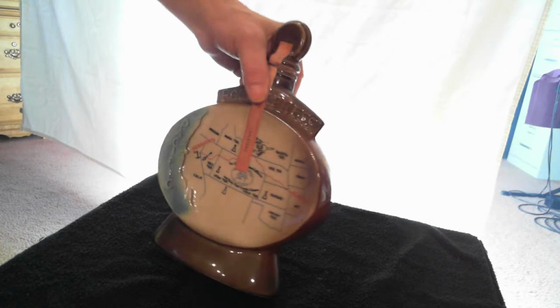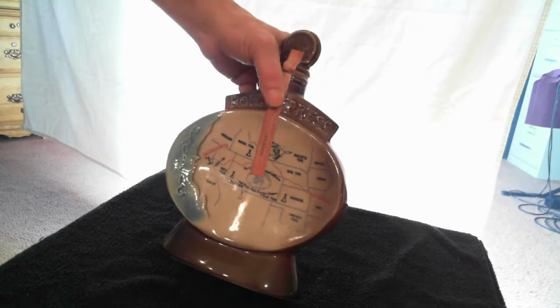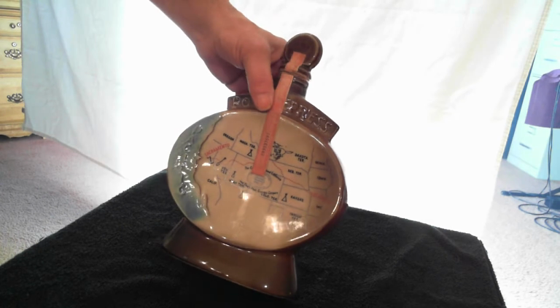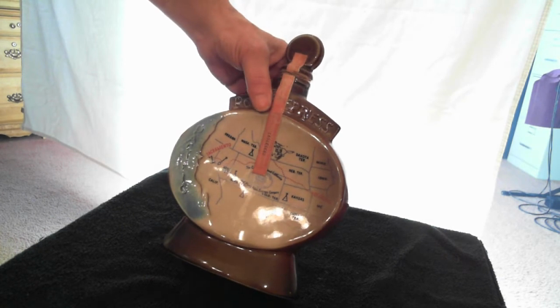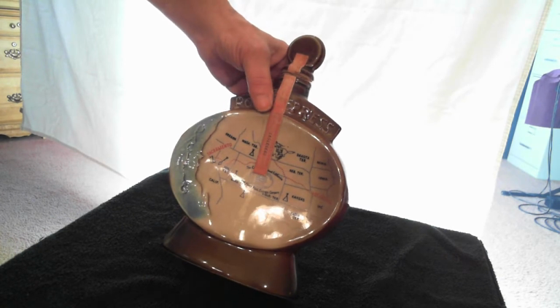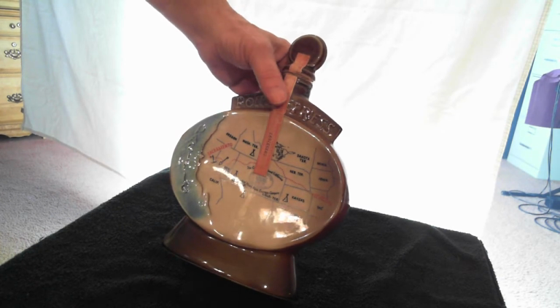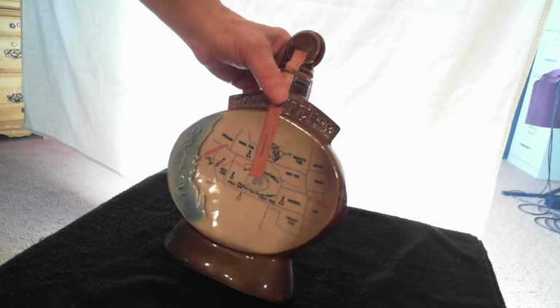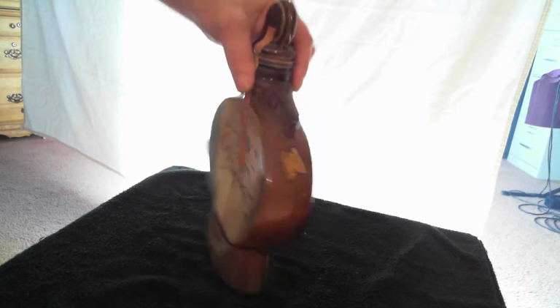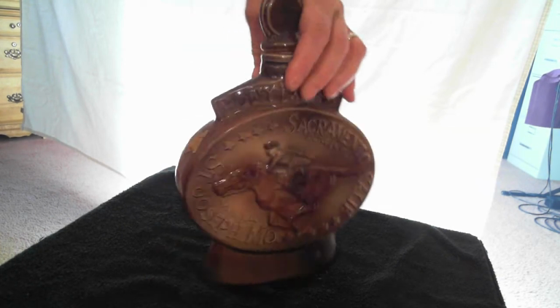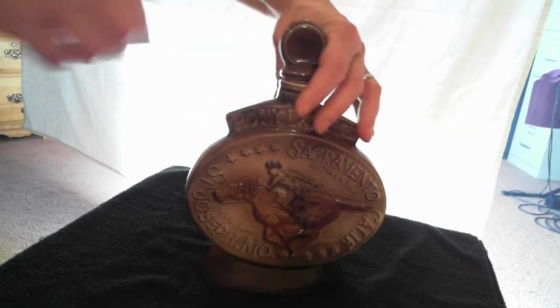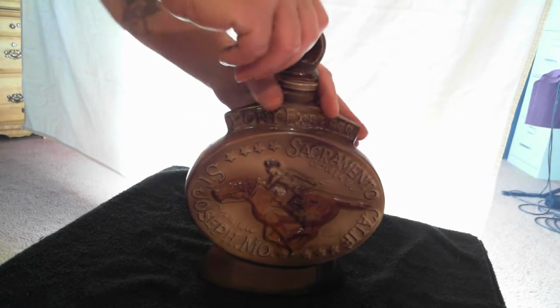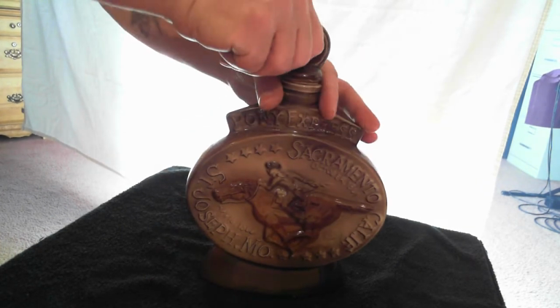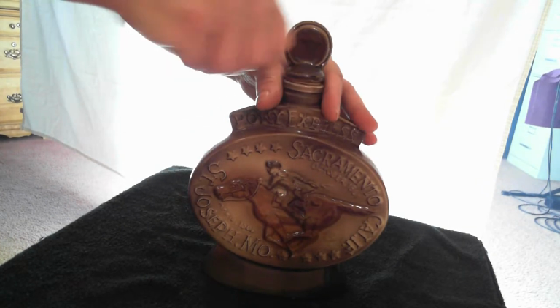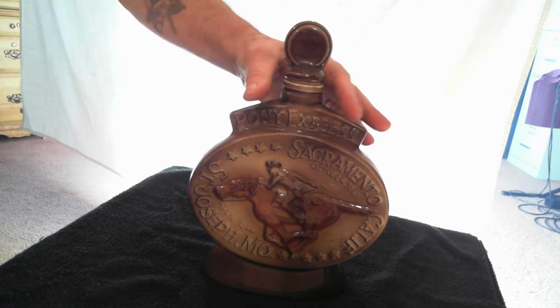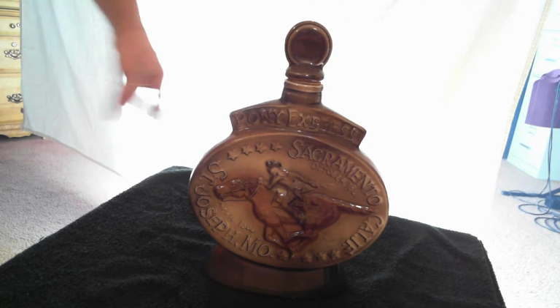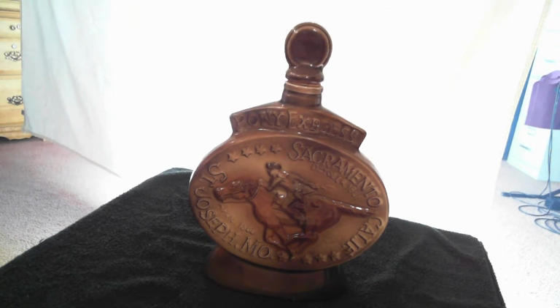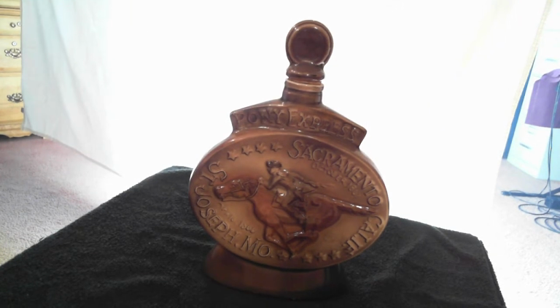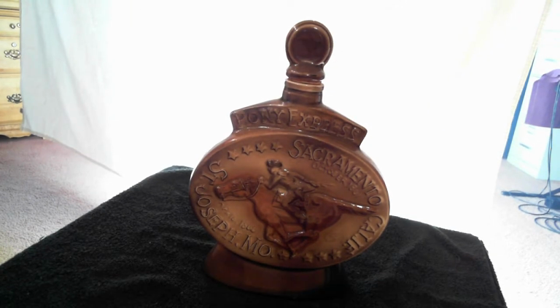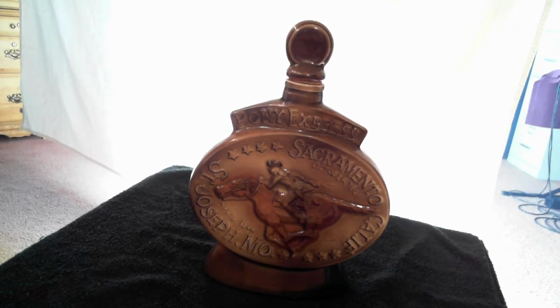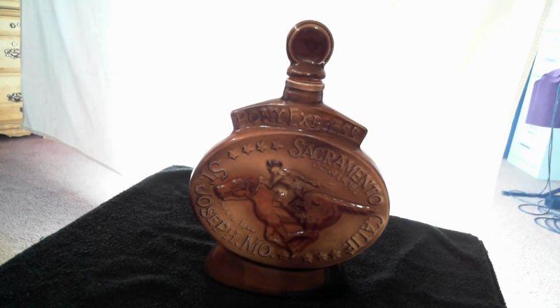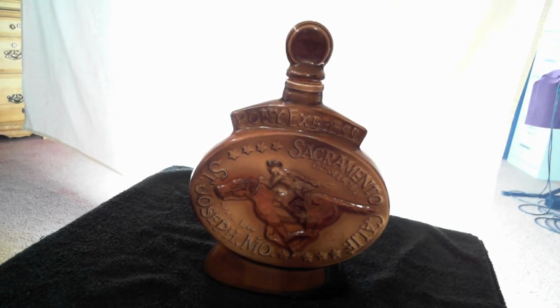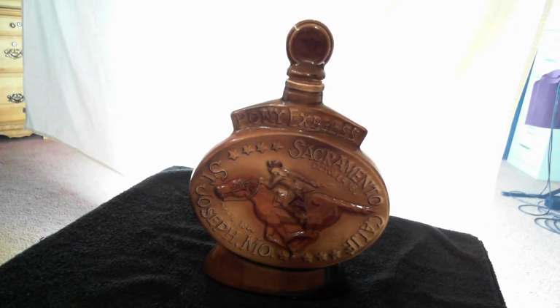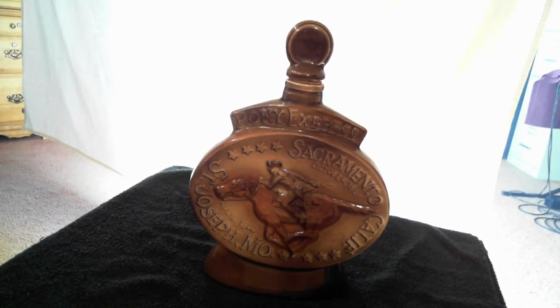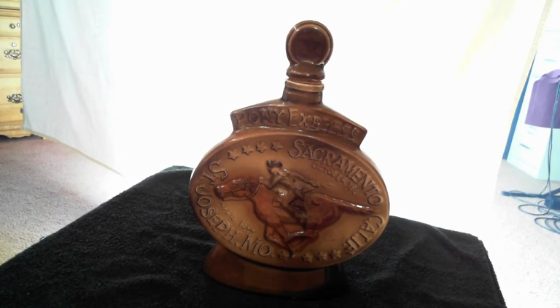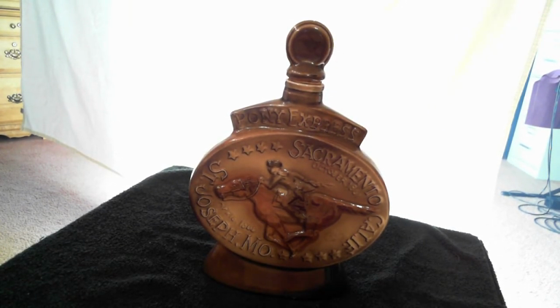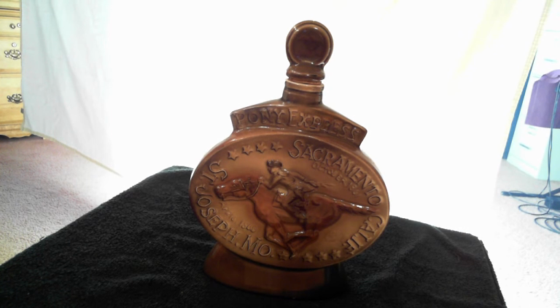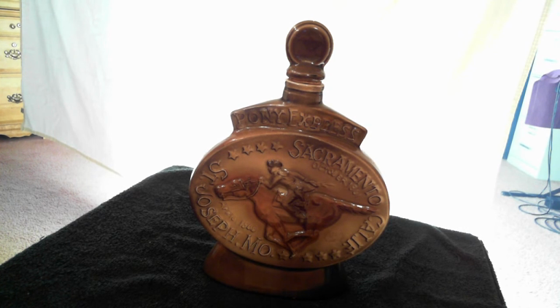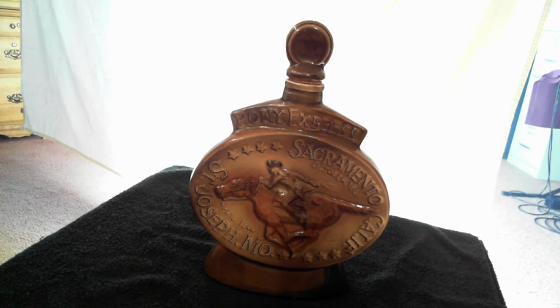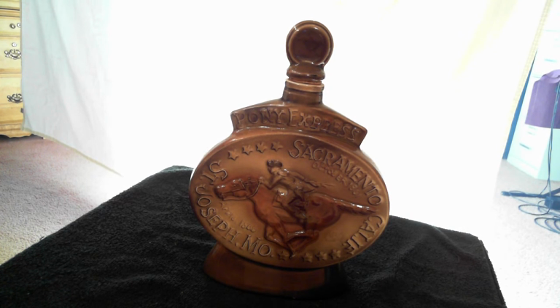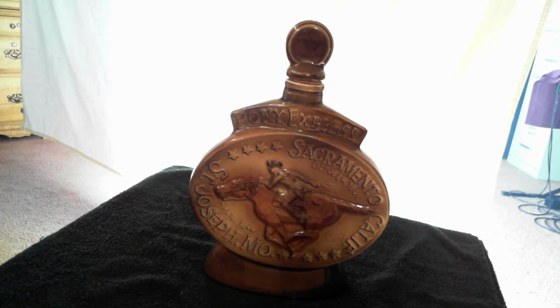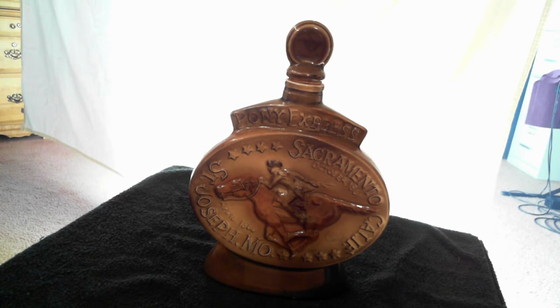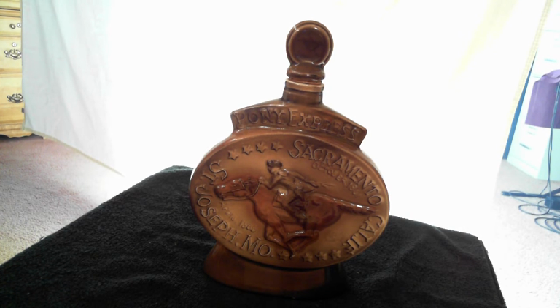There's the back of the bottle. Lids are fine, caps are fine, no chips. Very nice, very nice collectible.